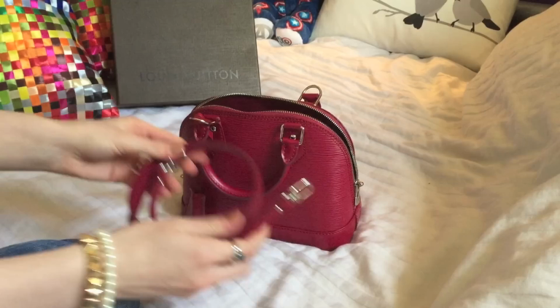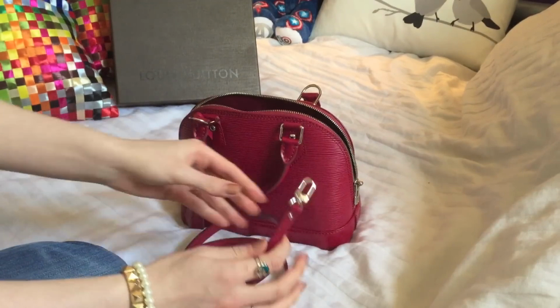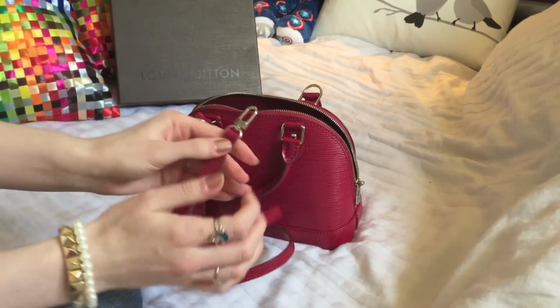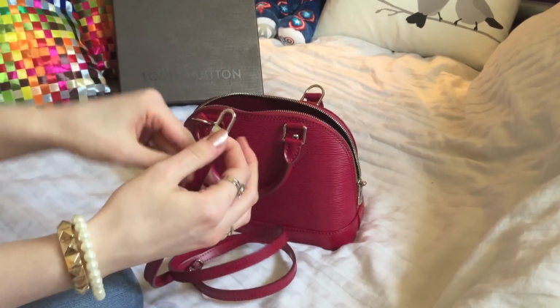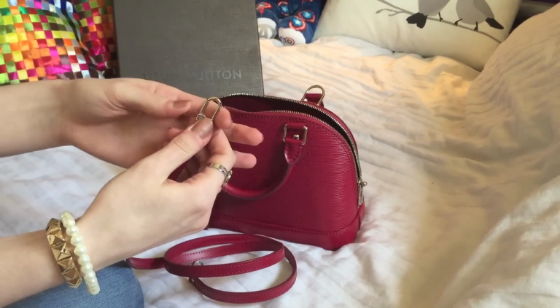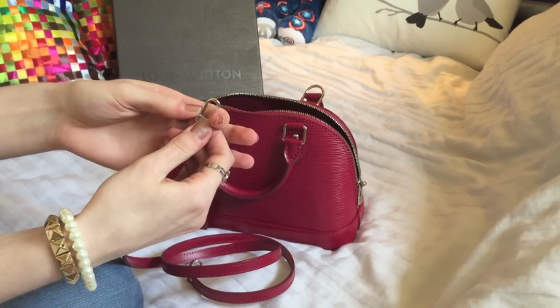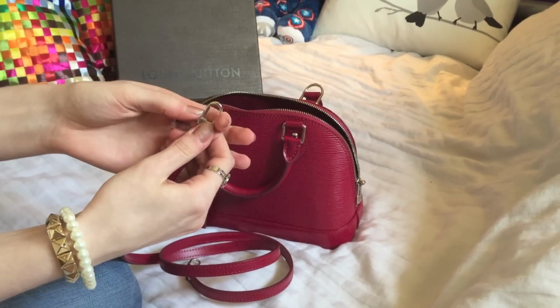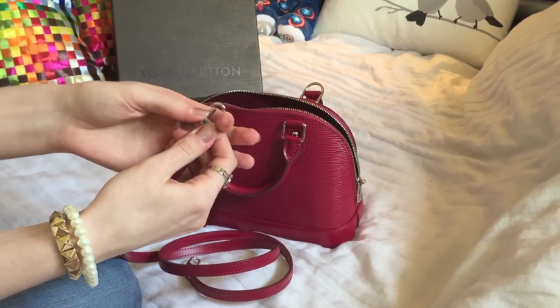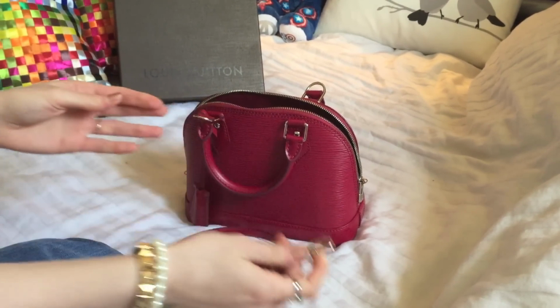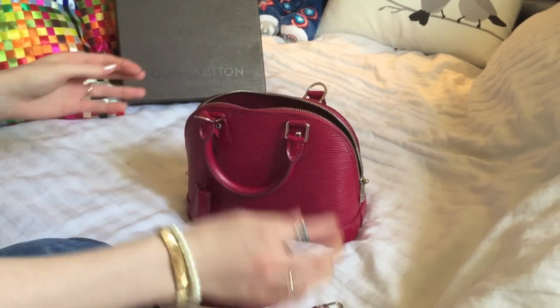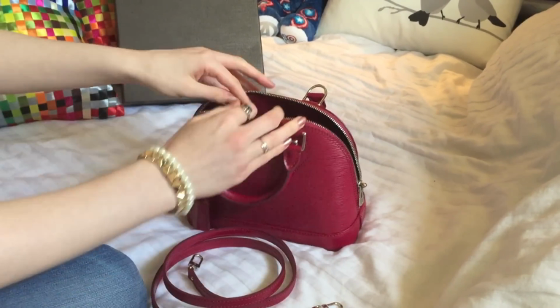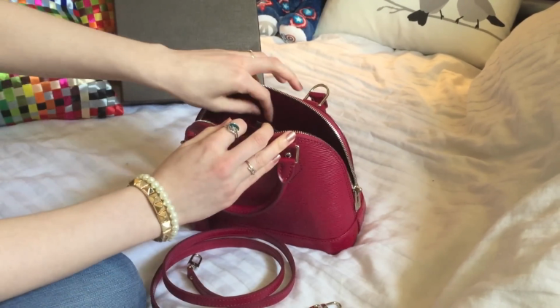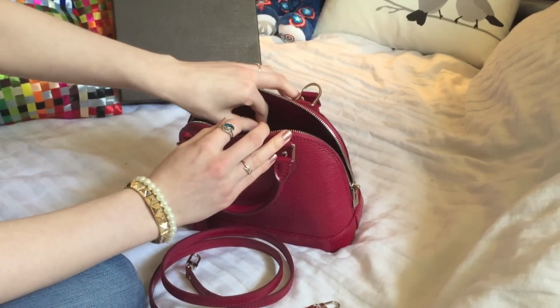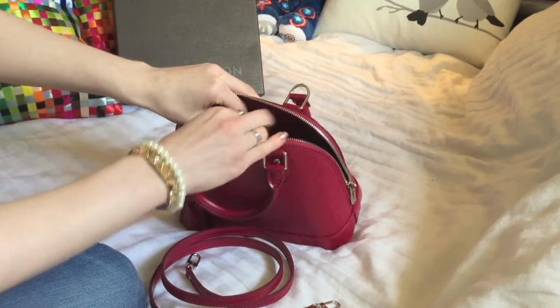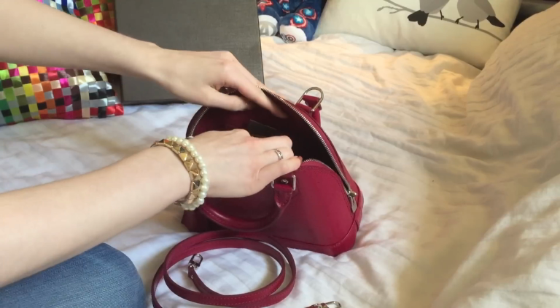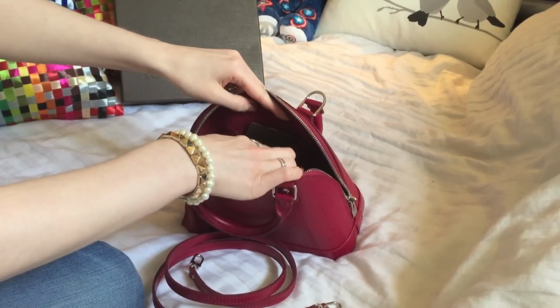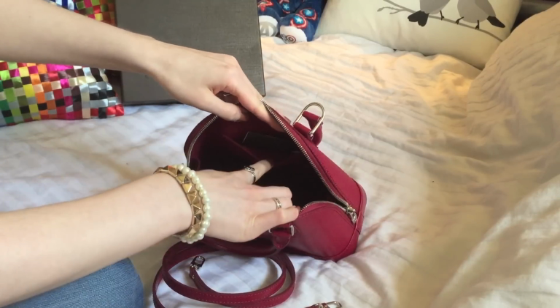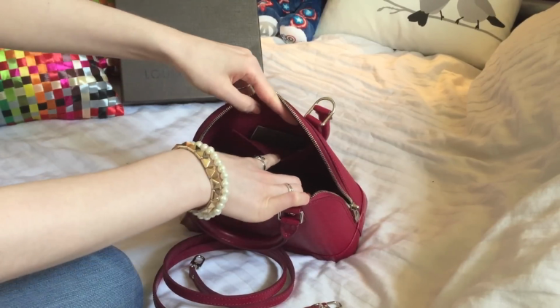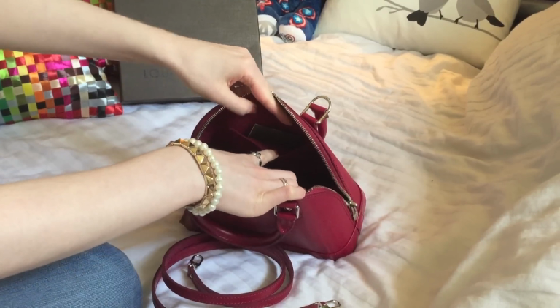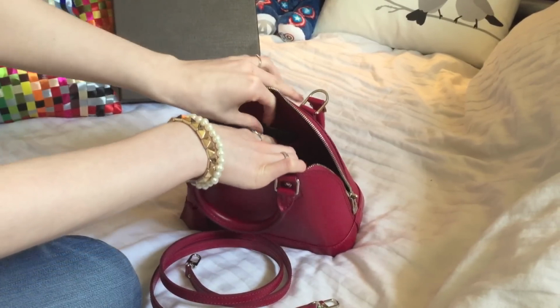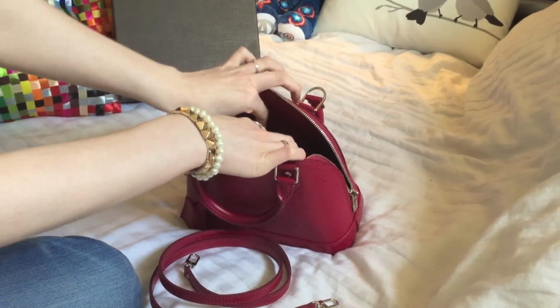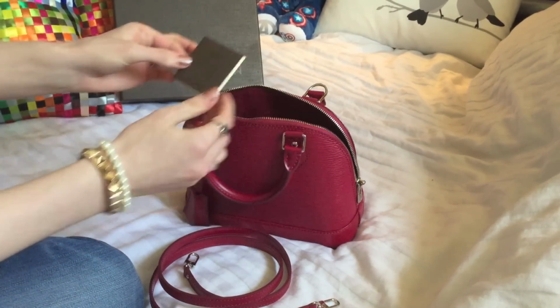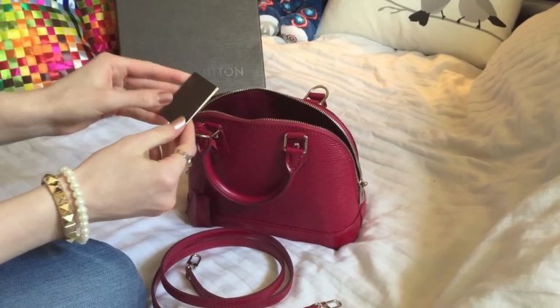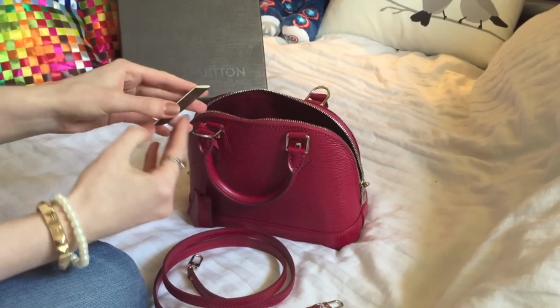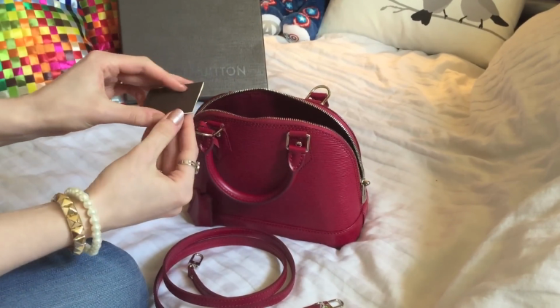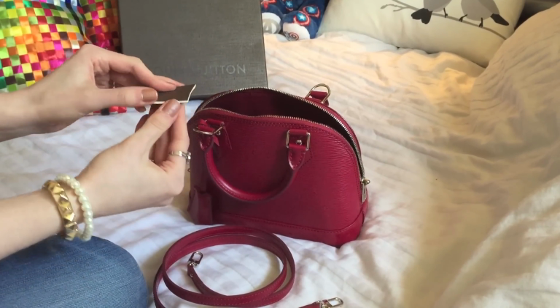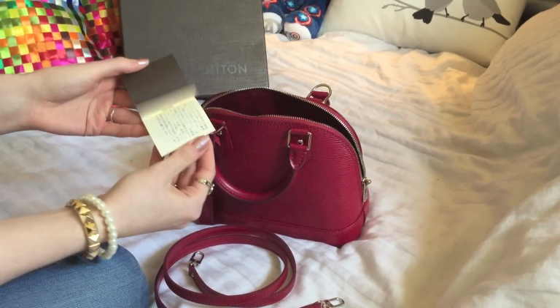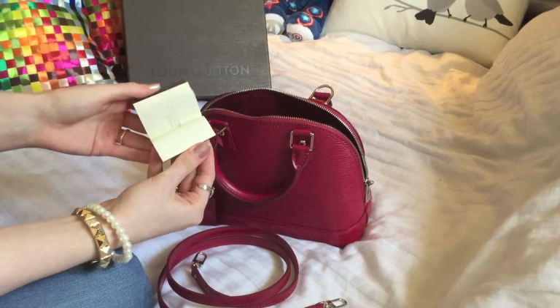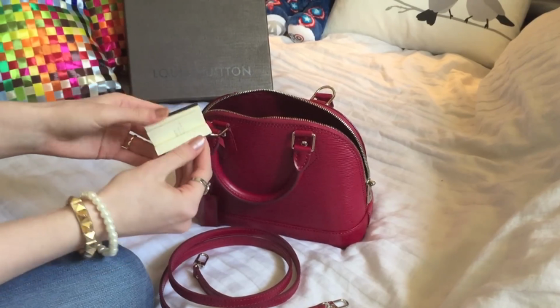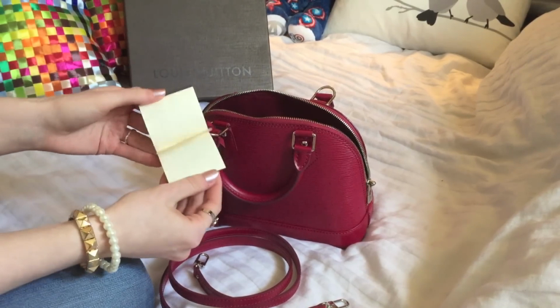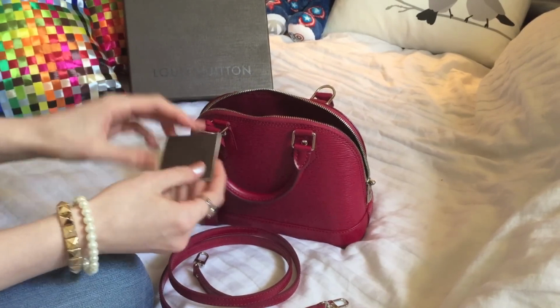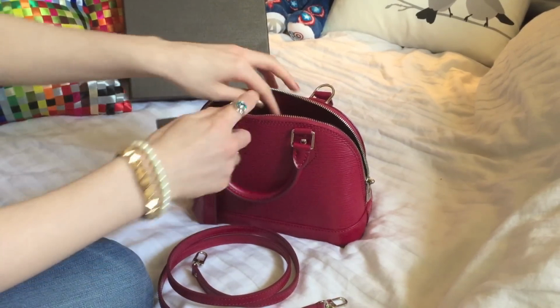They have little clips here so they're just easily clippable. And then inside the little slip pocket there is the Epi care guide in multiple languages.